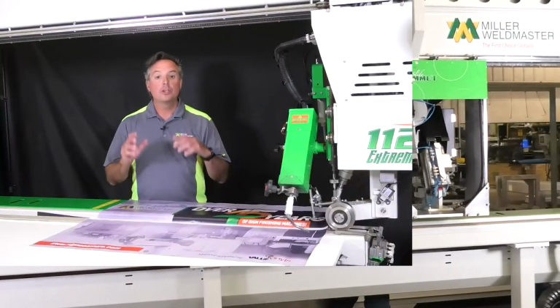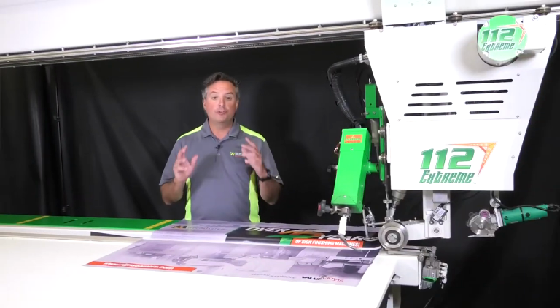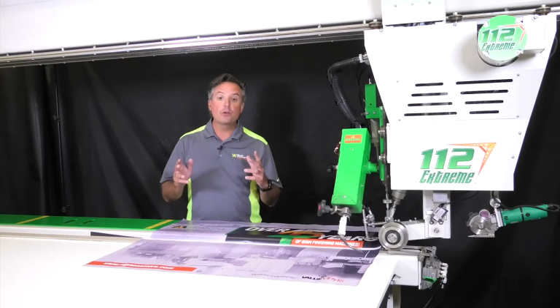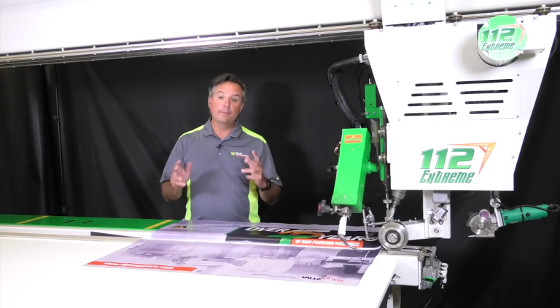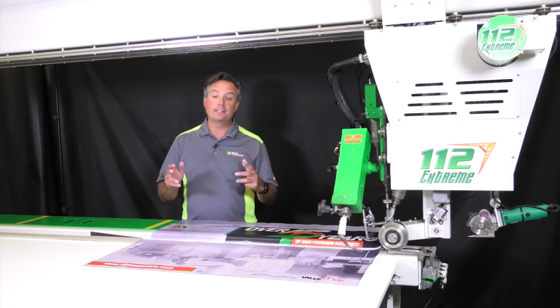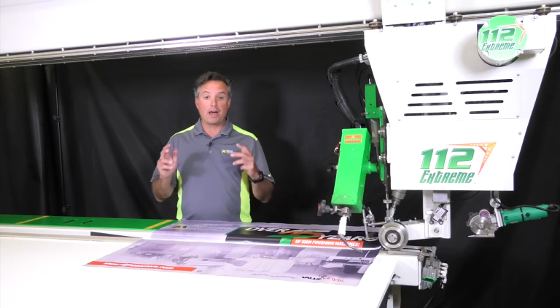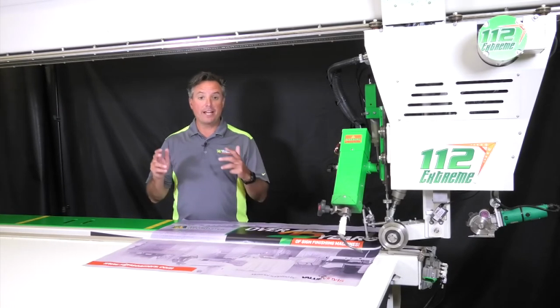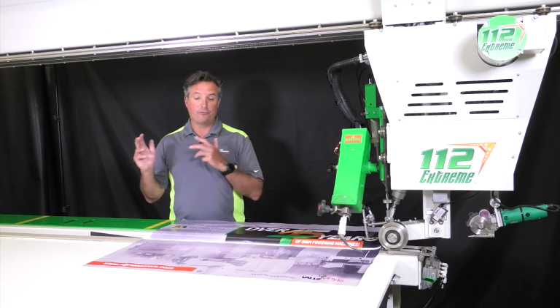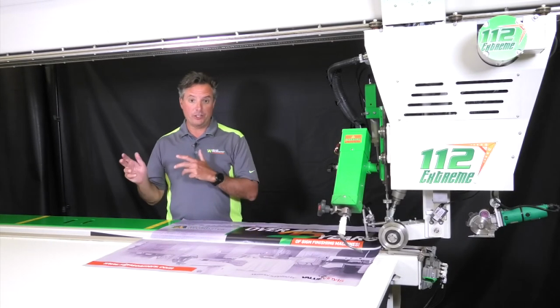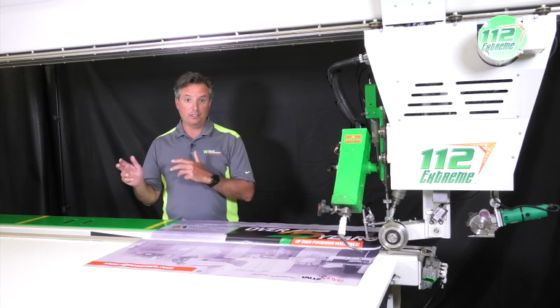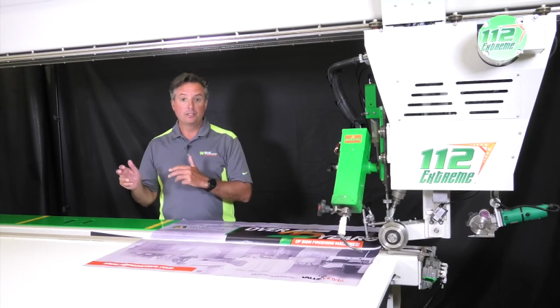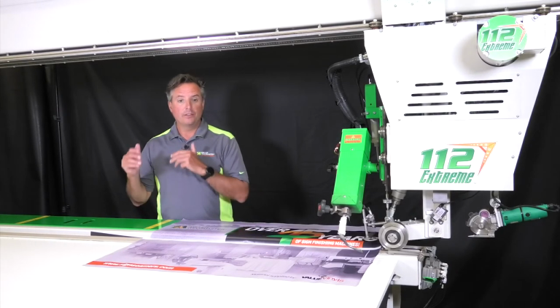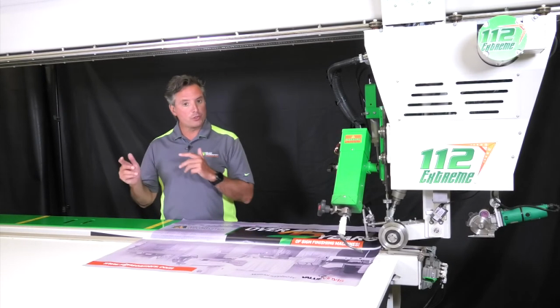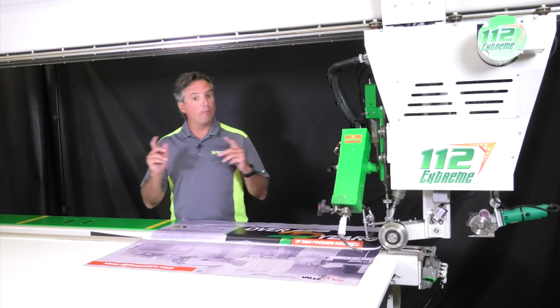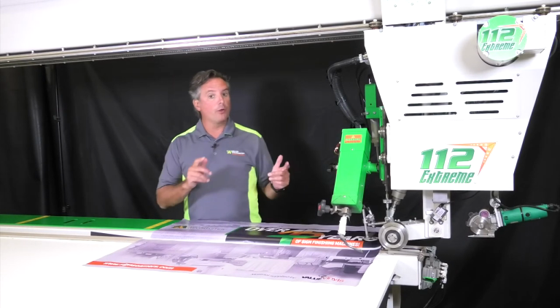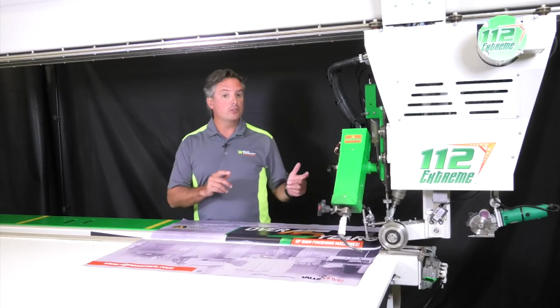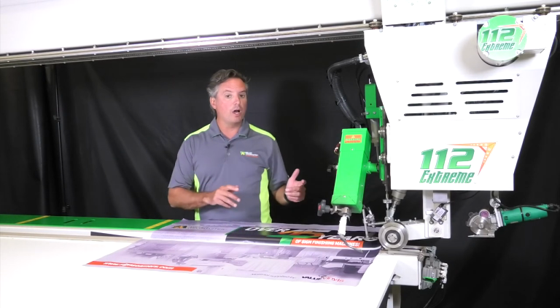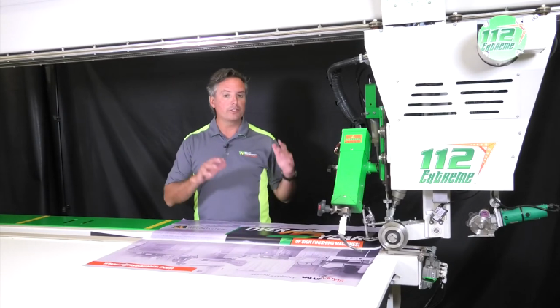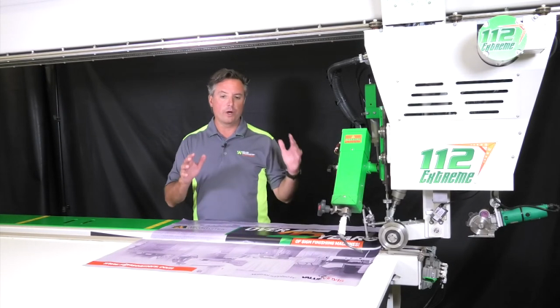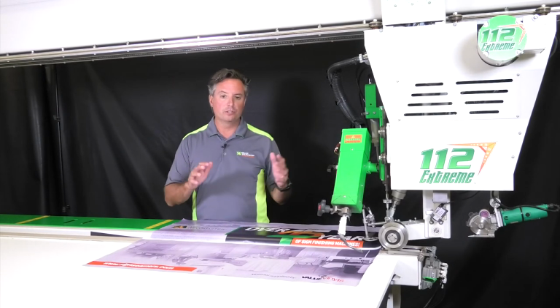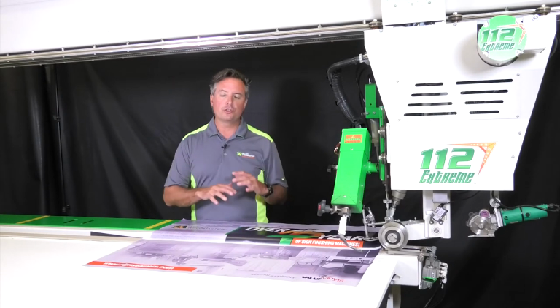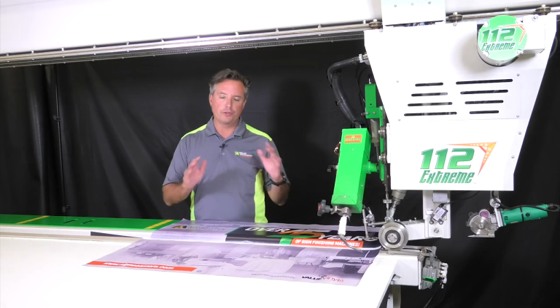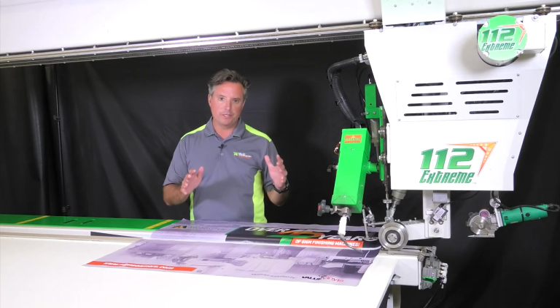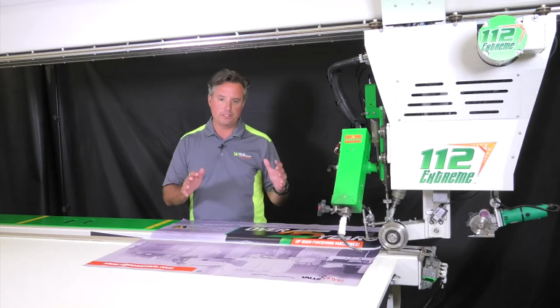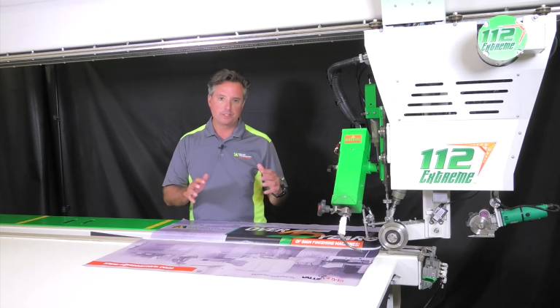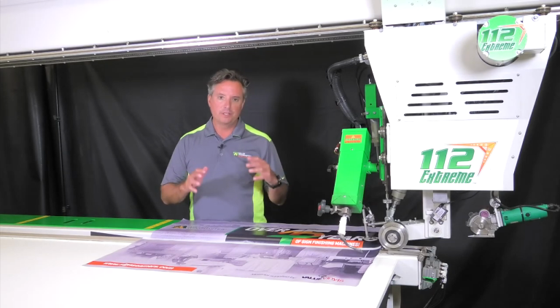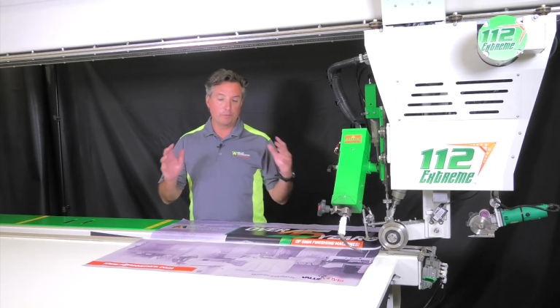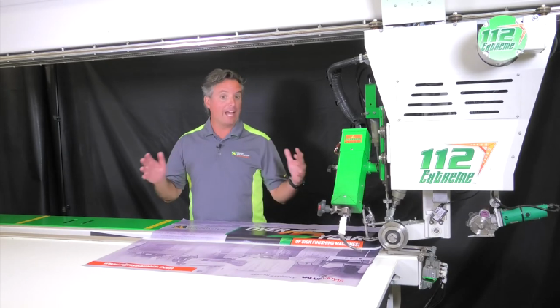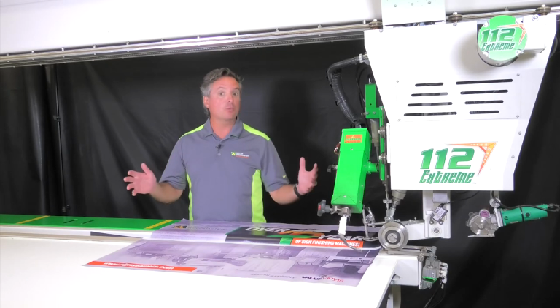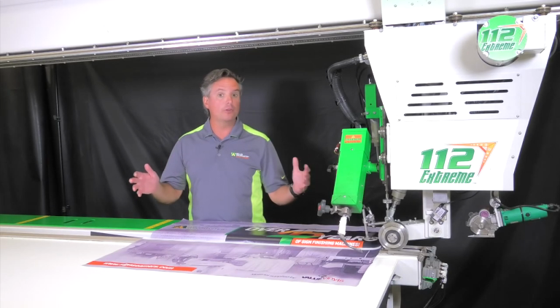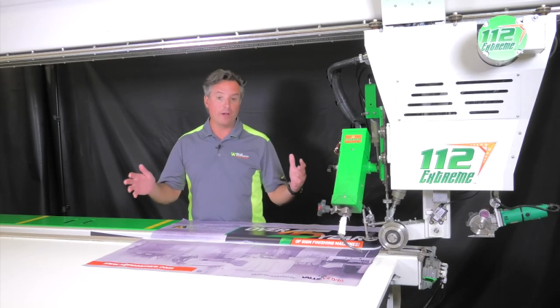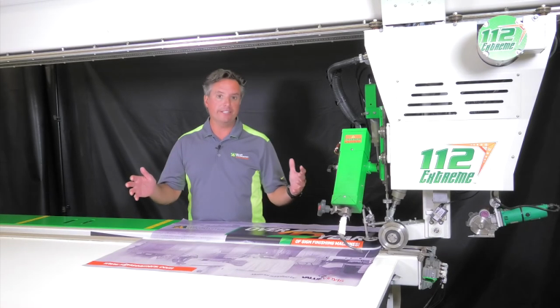If you want to eliminate the bottlenecks of finishing, the versatile Model 112 is a great solution for your business. It'll be the last welder you'll ever need.